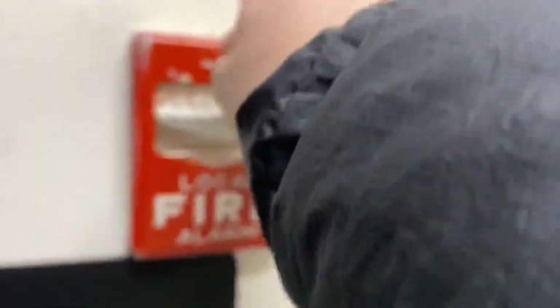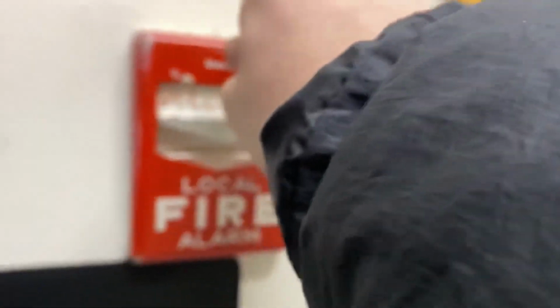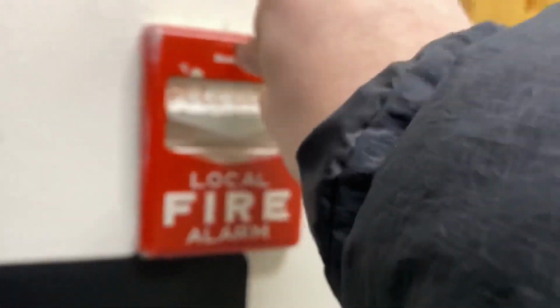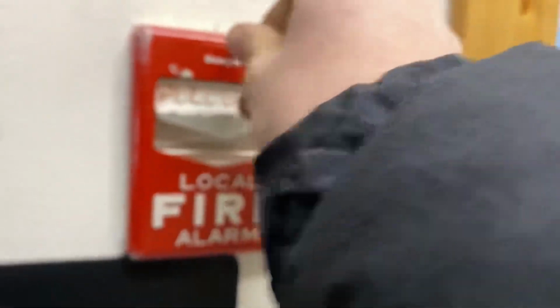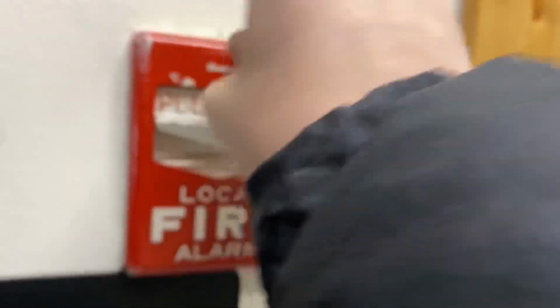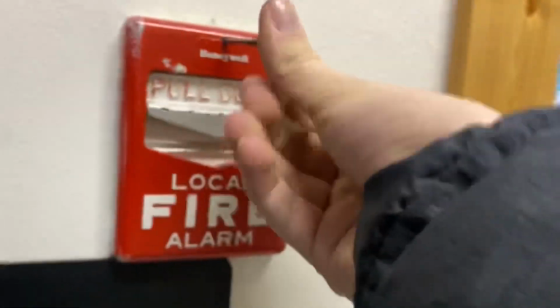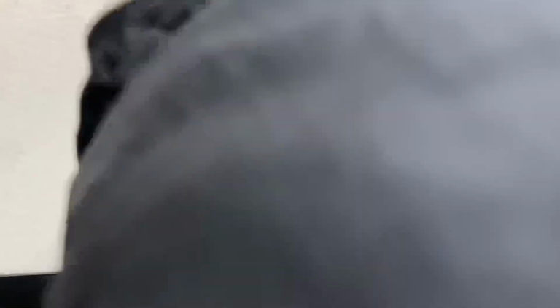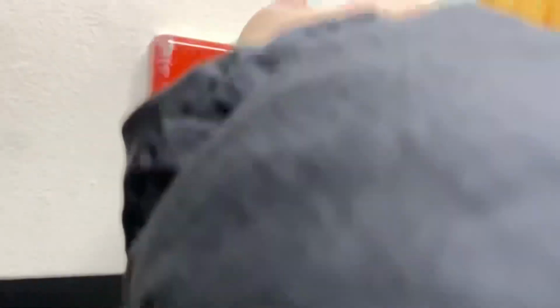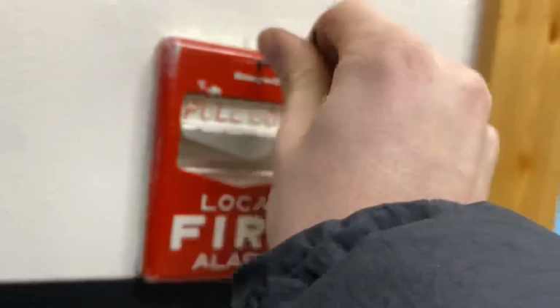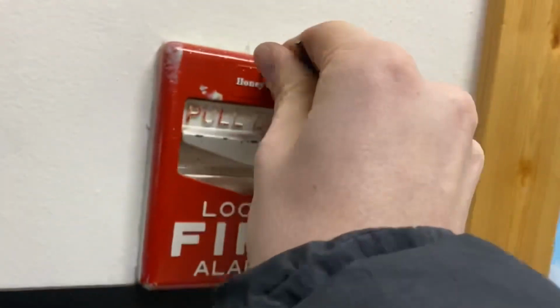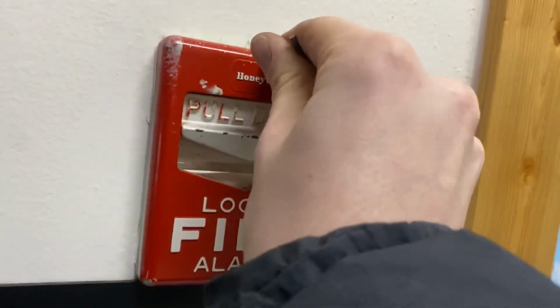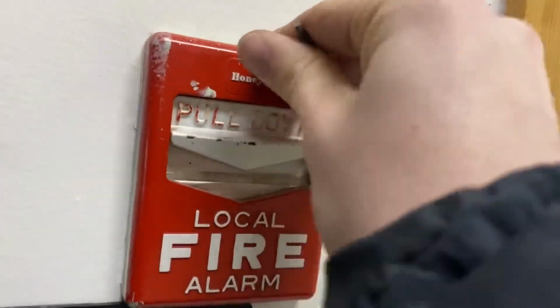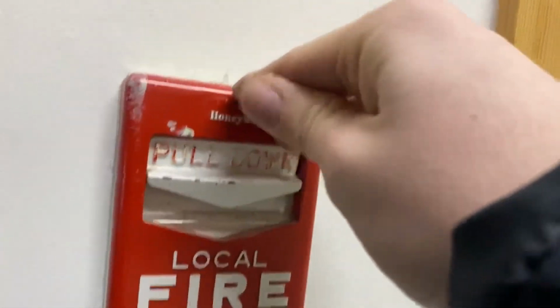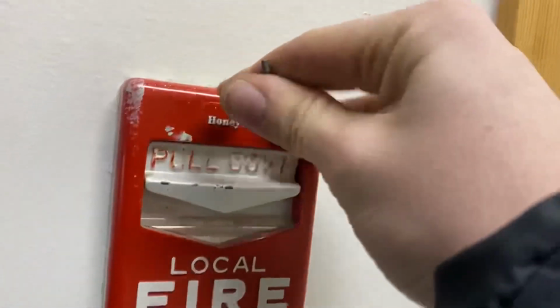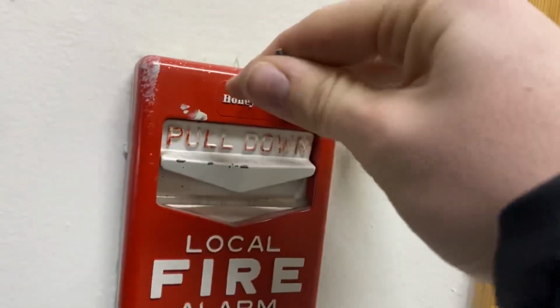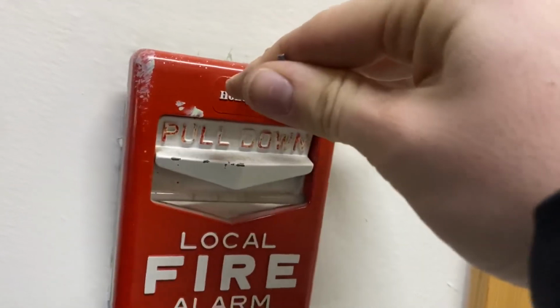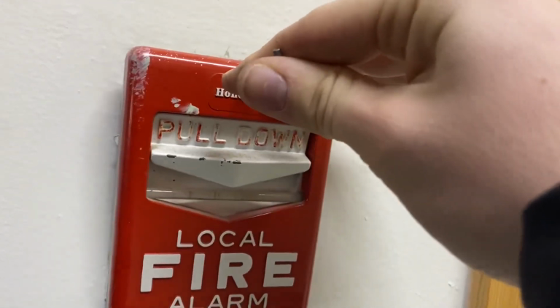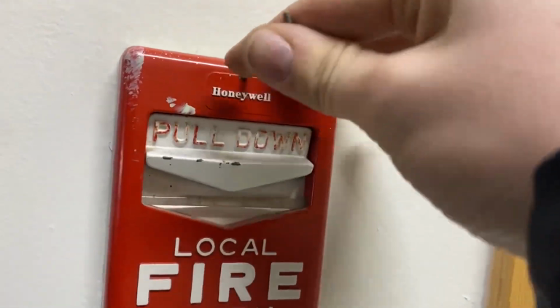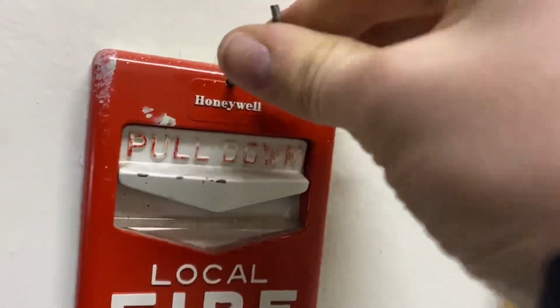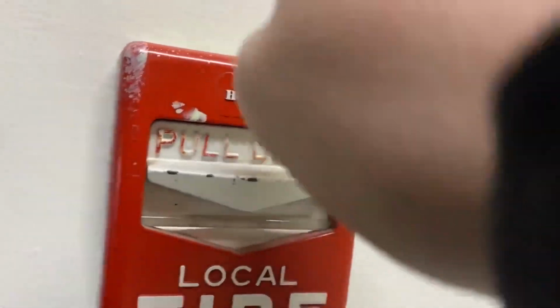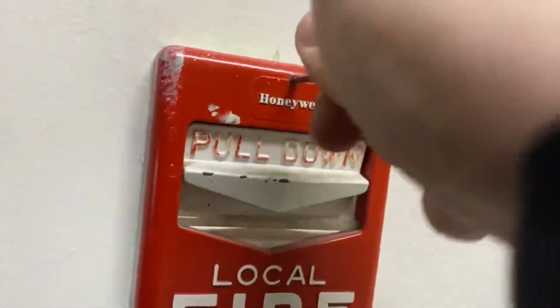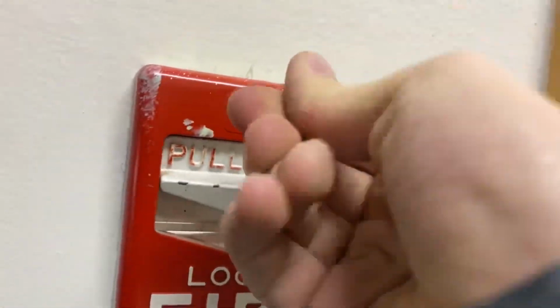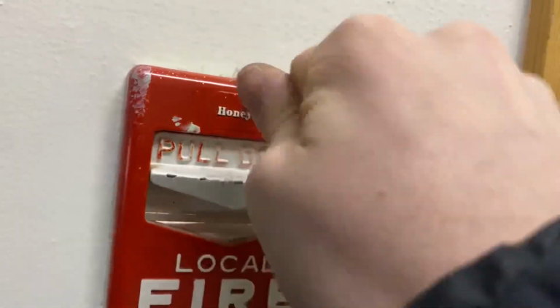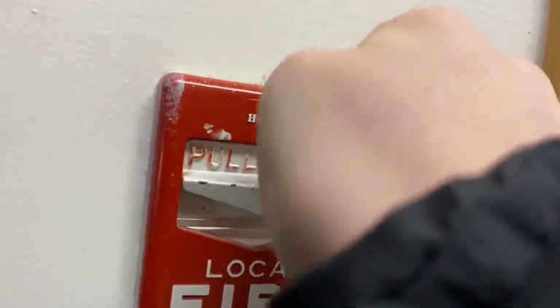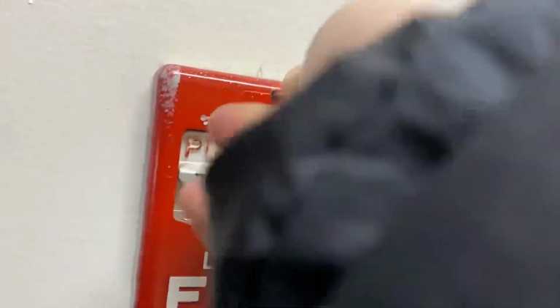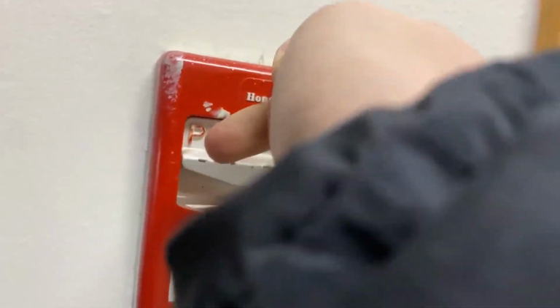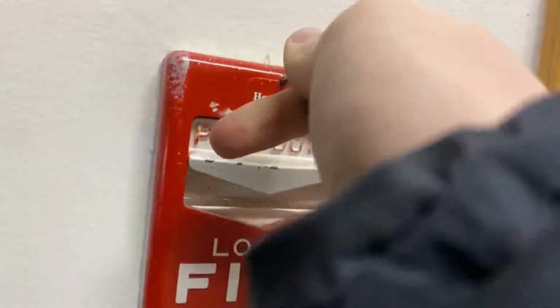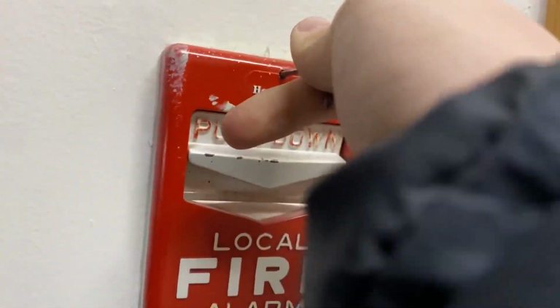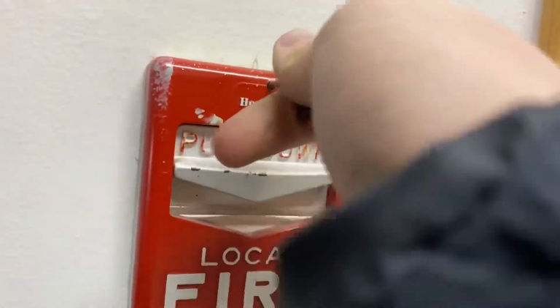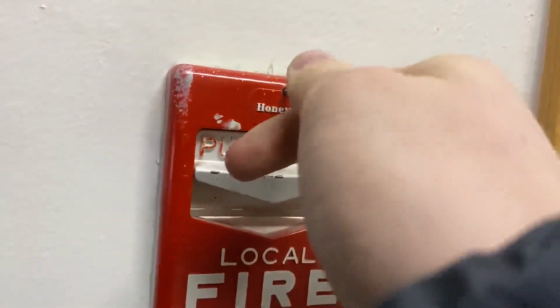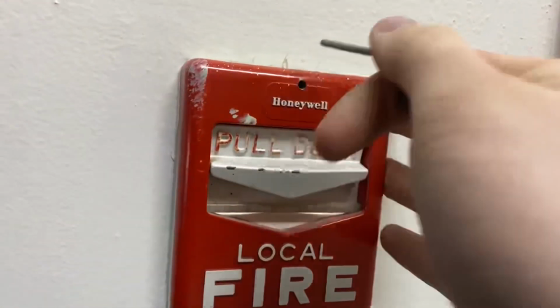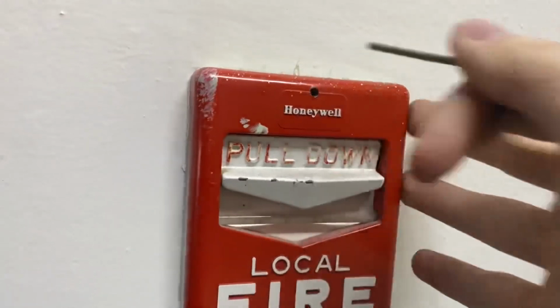Yeah, apparently they didn't warn anybody at any of the schools that we went to today. This is part of the second class one, but we didn't all want to do that.